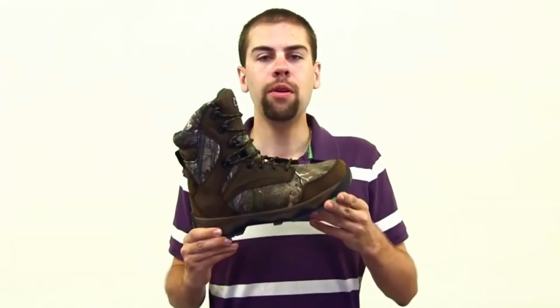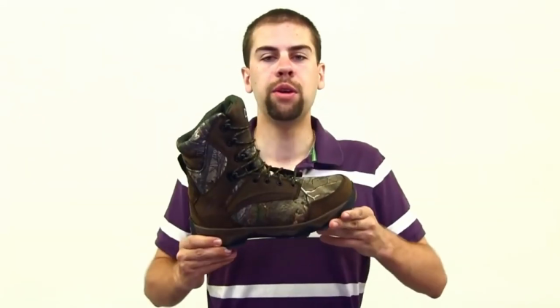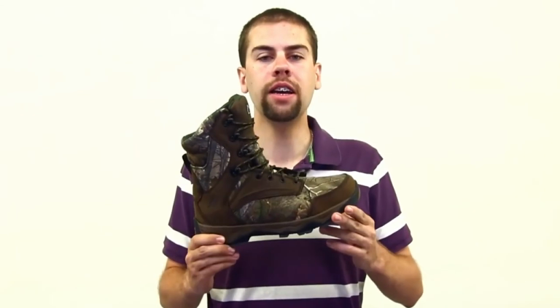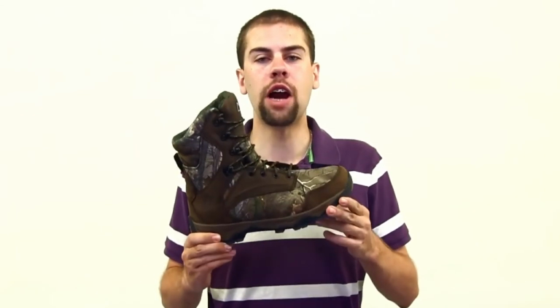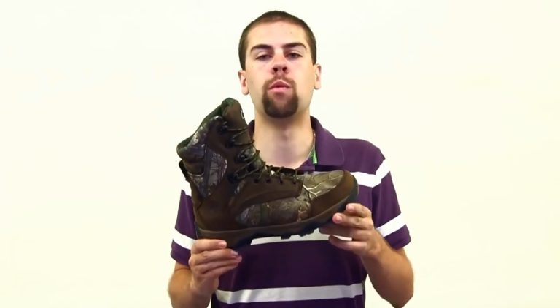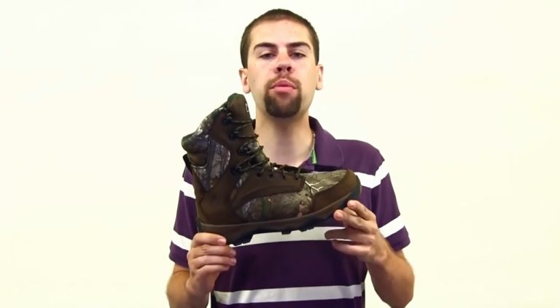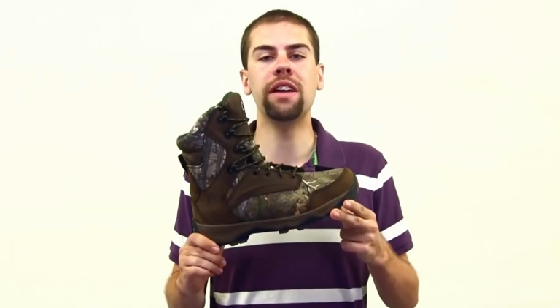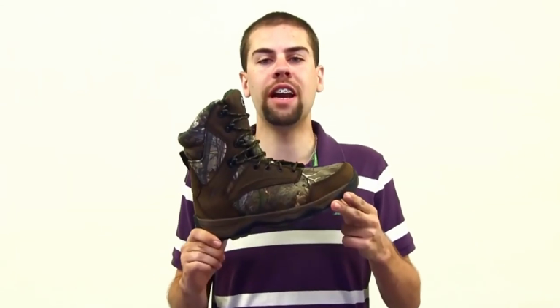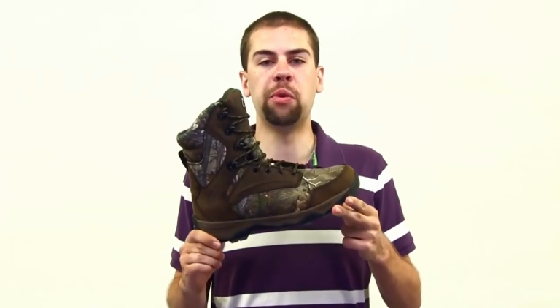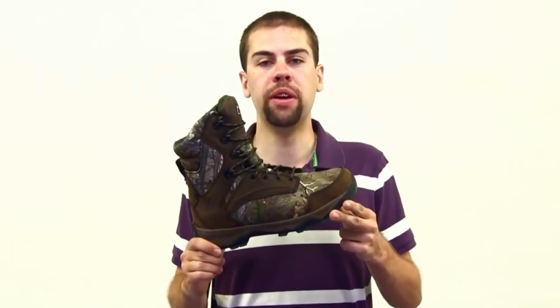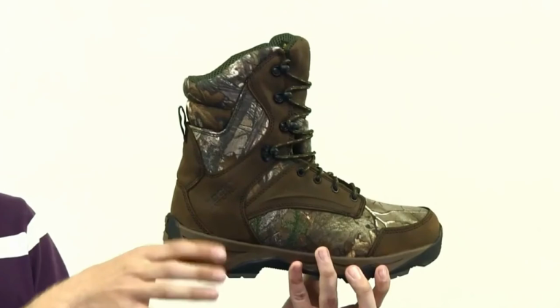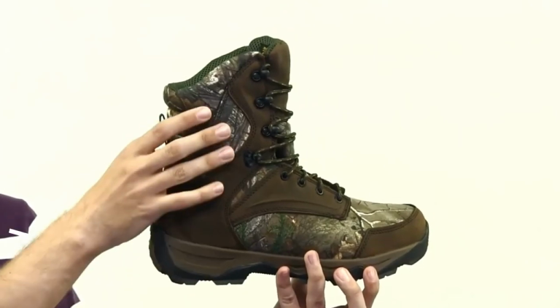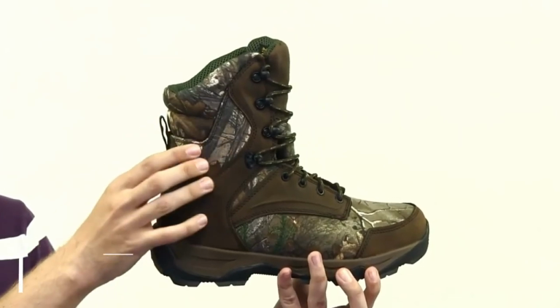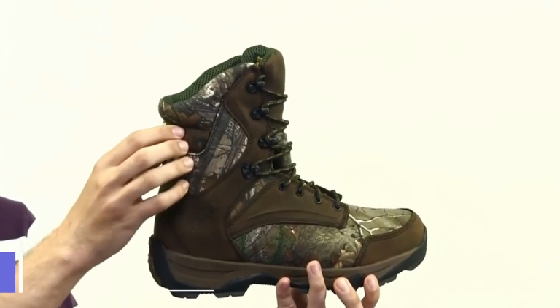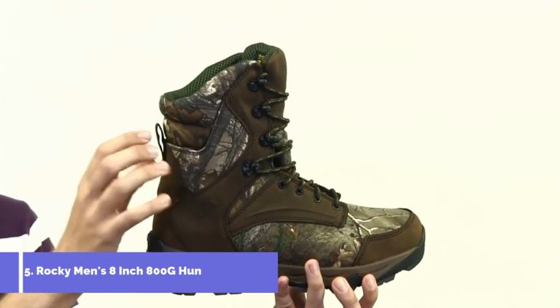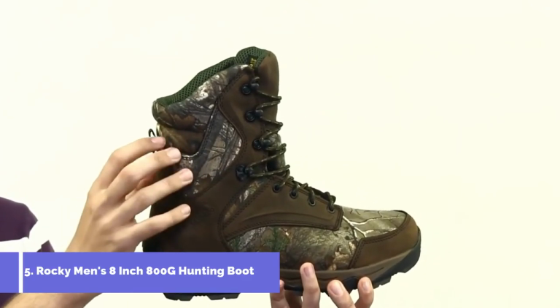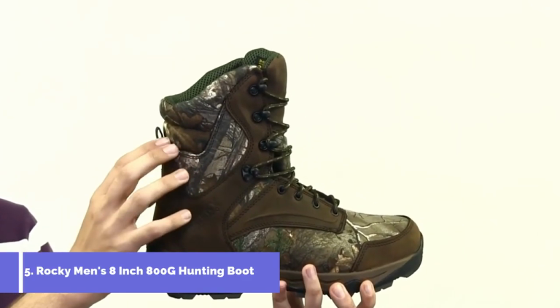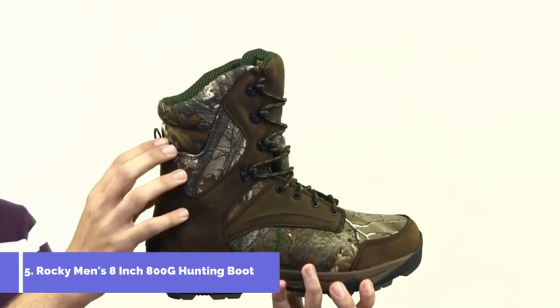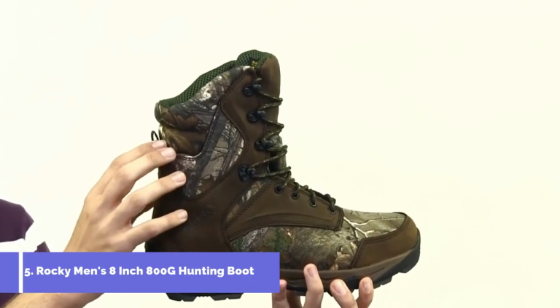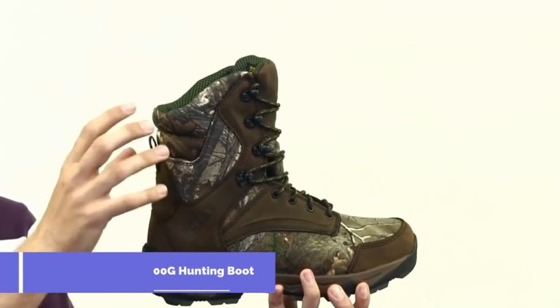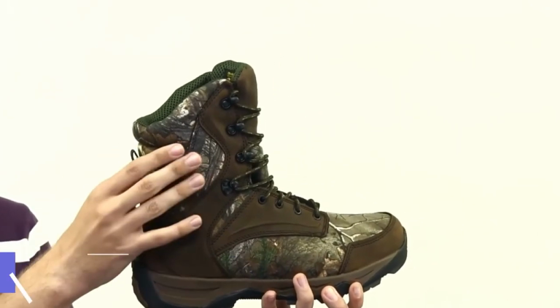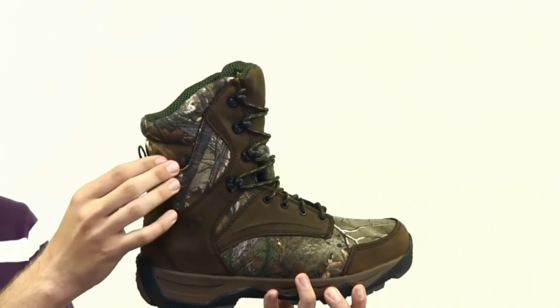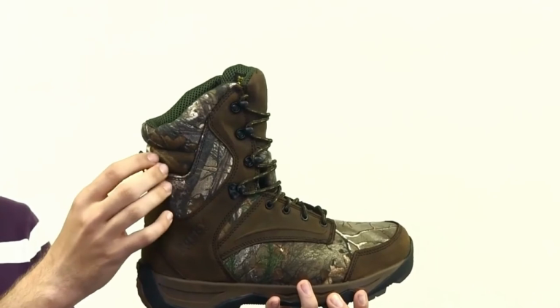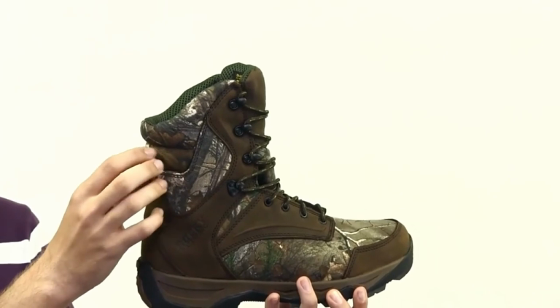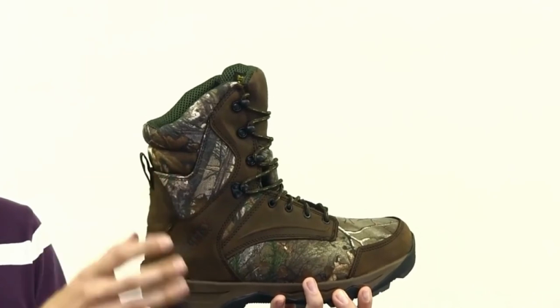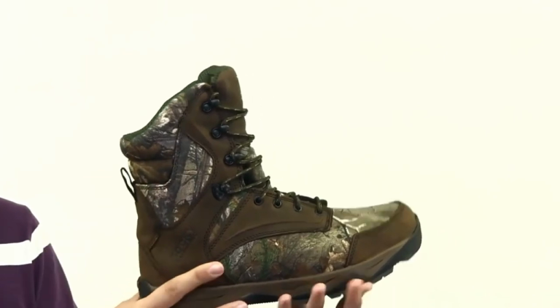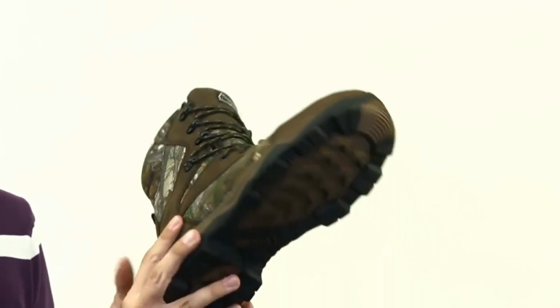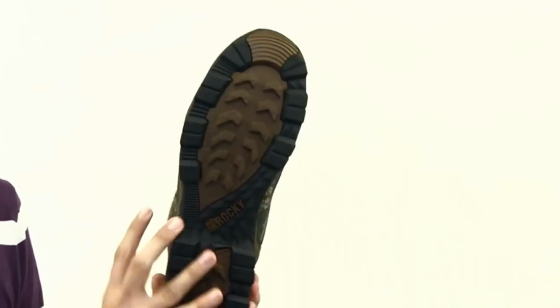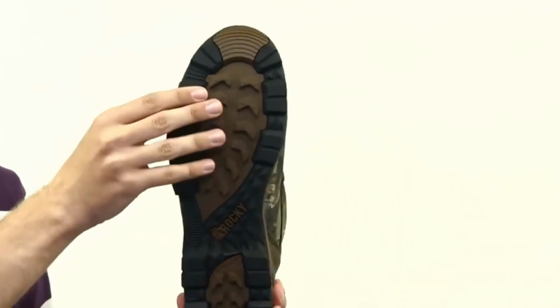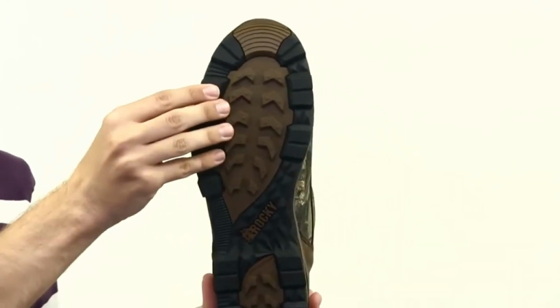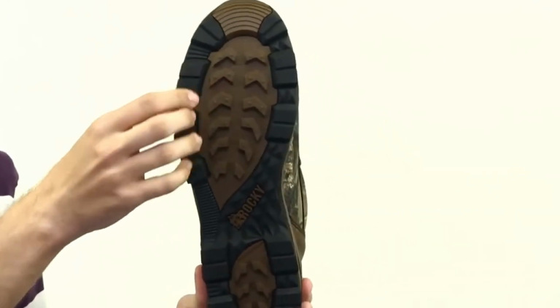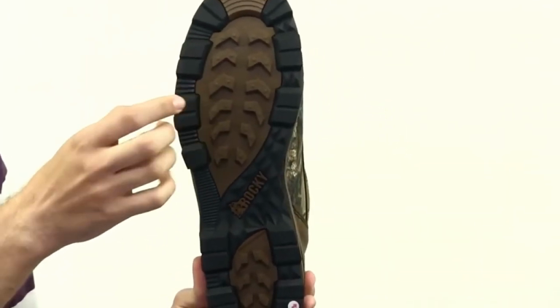Here we have the Rocky Retraction Waterproof Insulated Outdoor Boot. It is made of leather and nylon with Realtree Extra Camo. The nylon resists tears and abrasions from the underbrush. The rubber outsole is lugged, which is going to help your grip on uneven or slippery terrain.